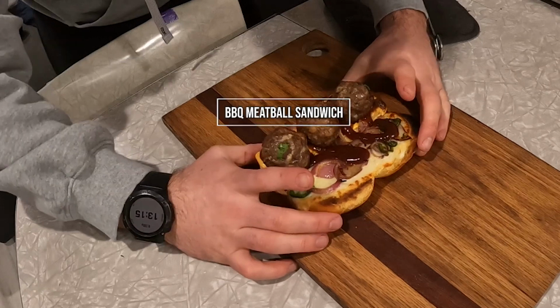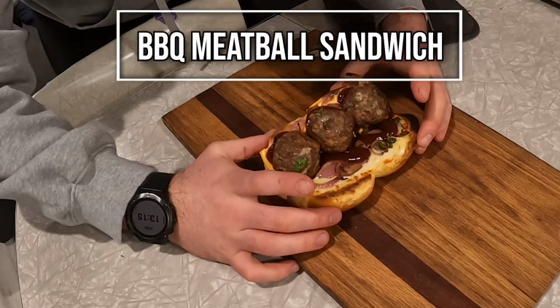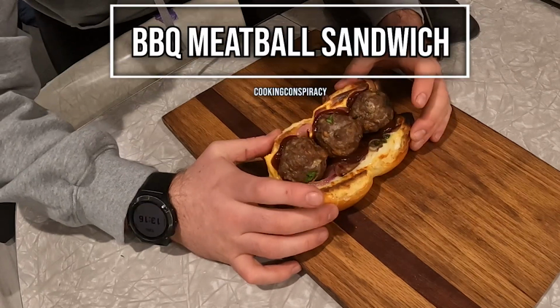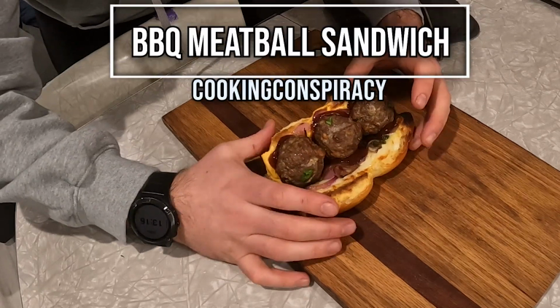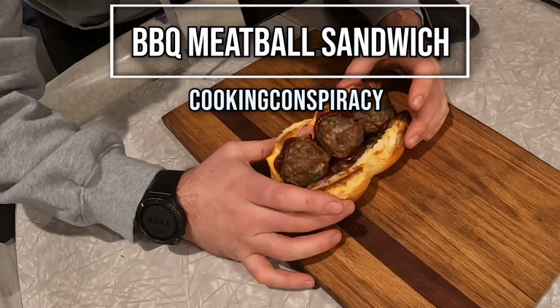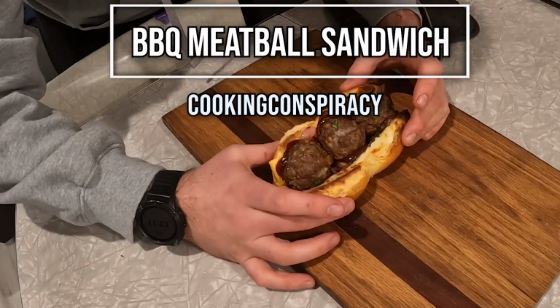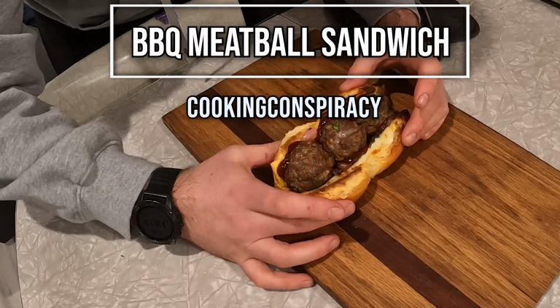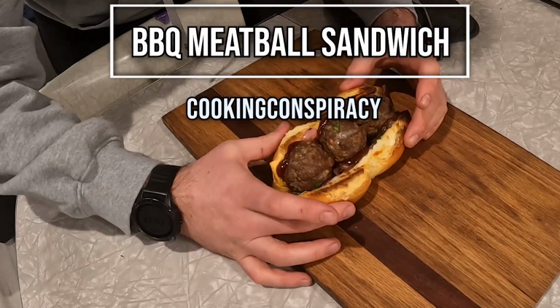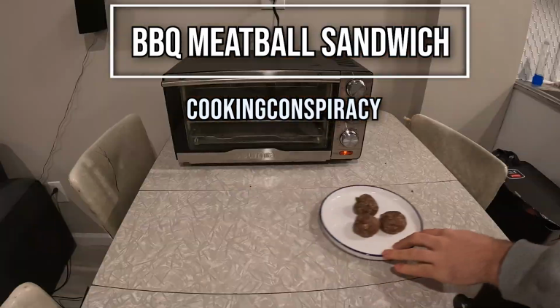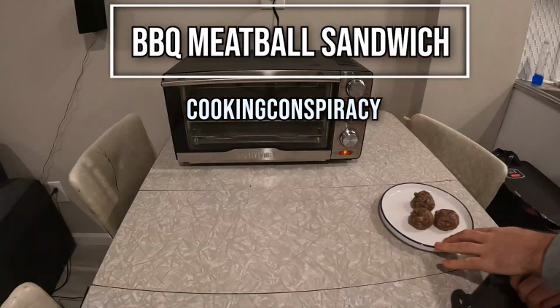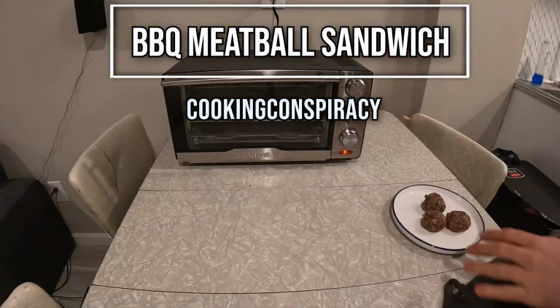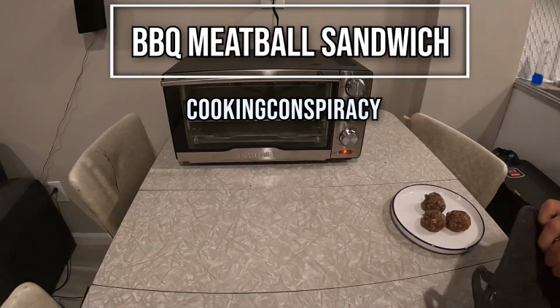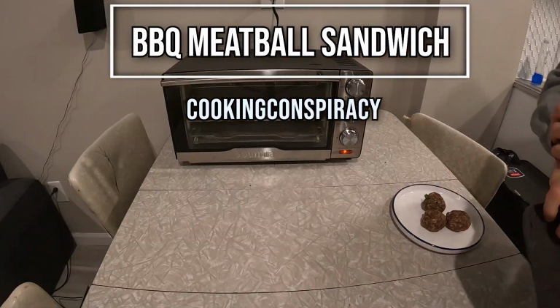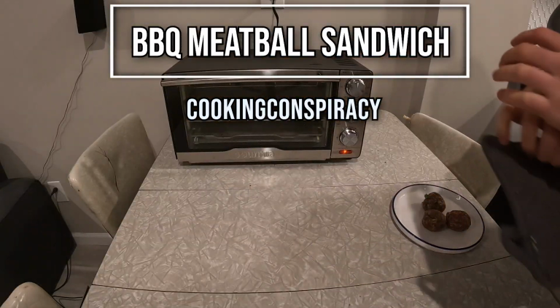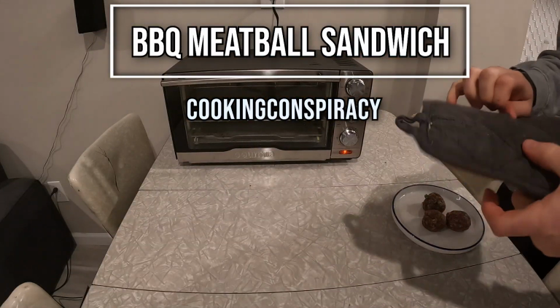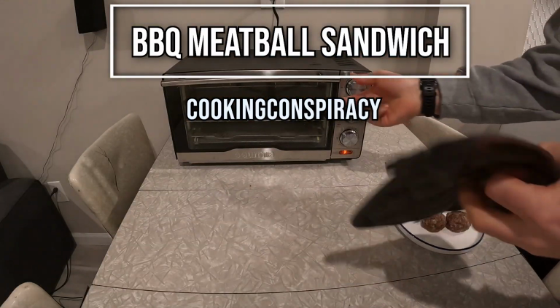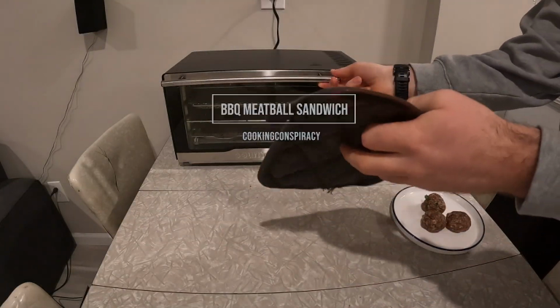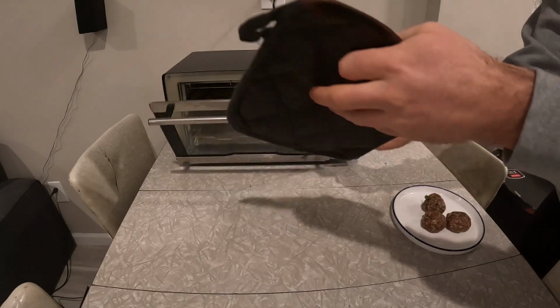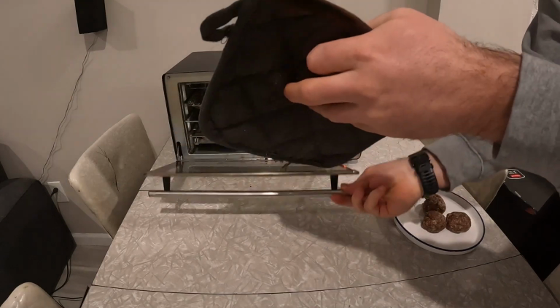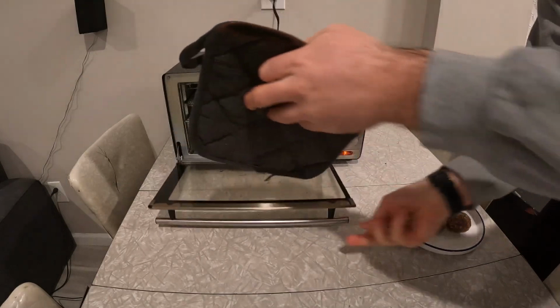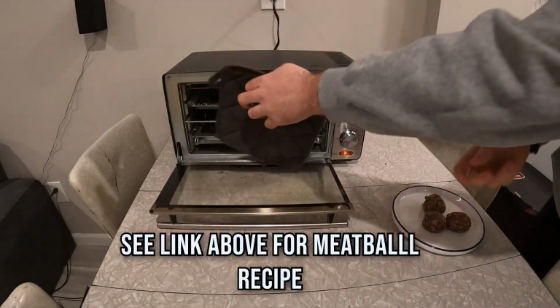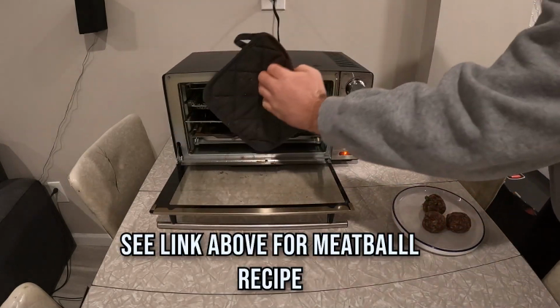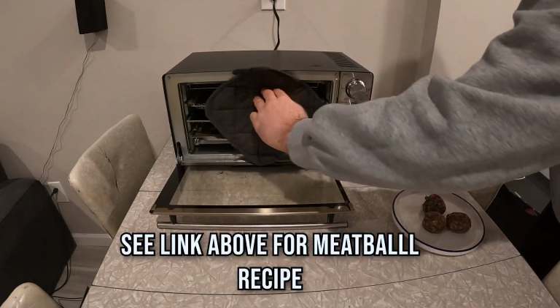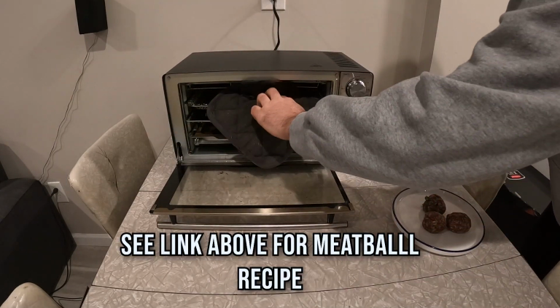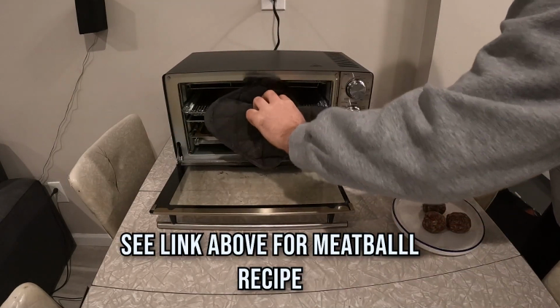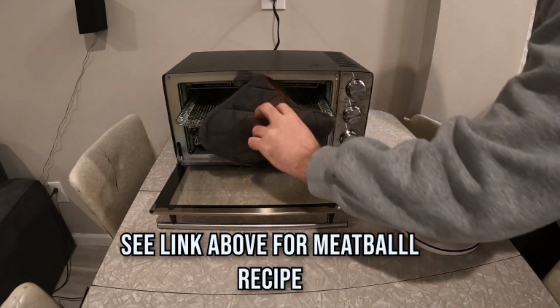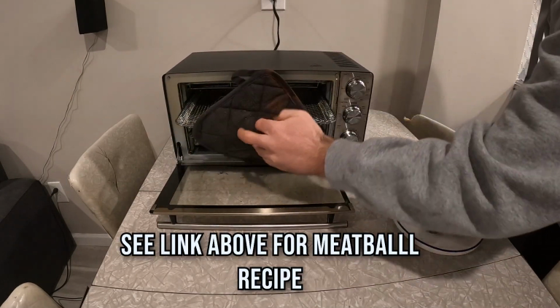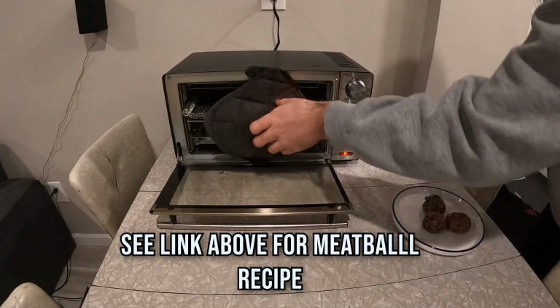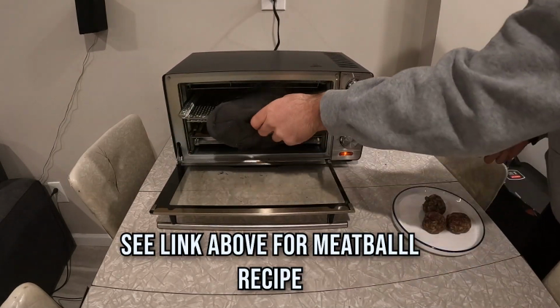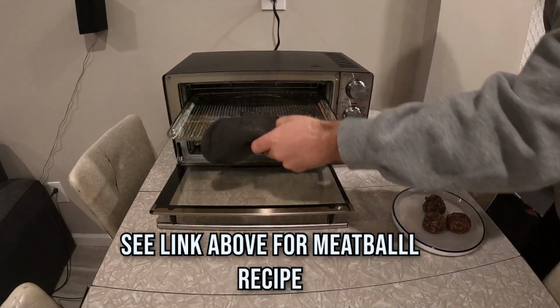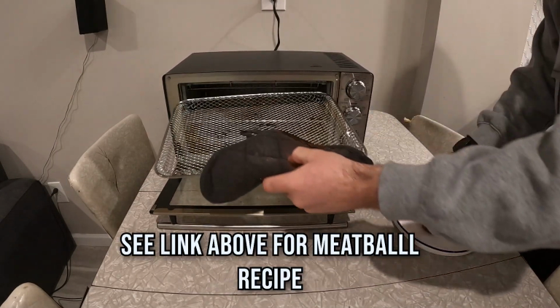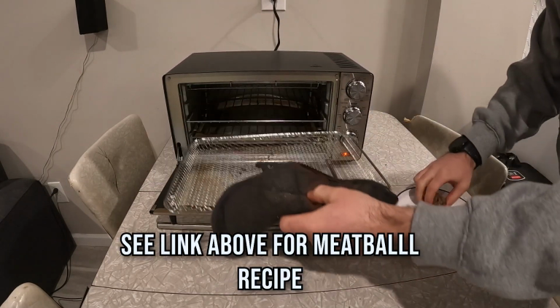We're doing a barbecue meatball sandwich. We're using the meatballs from the other day — they're Italian style. See the link above for the recipe and details.